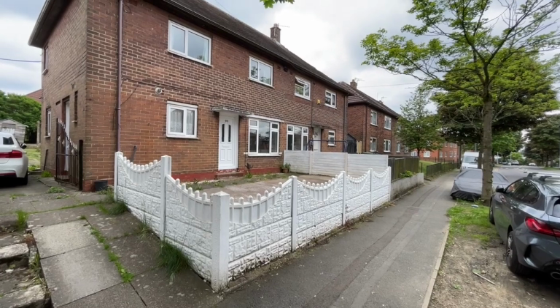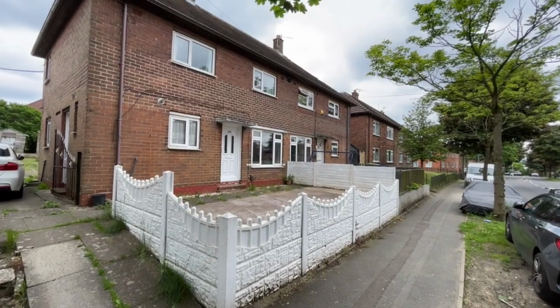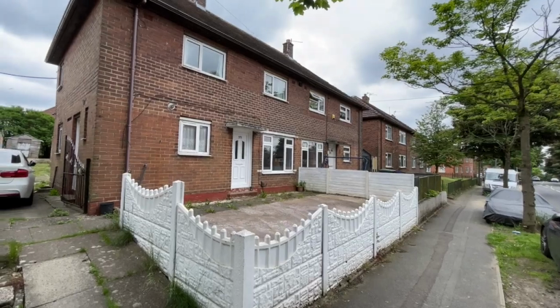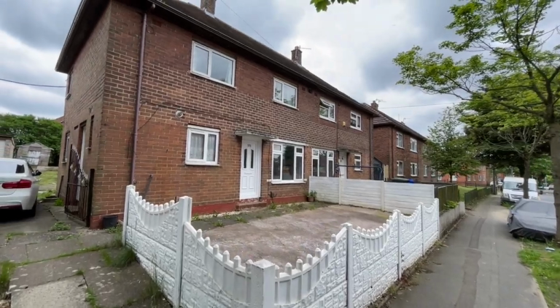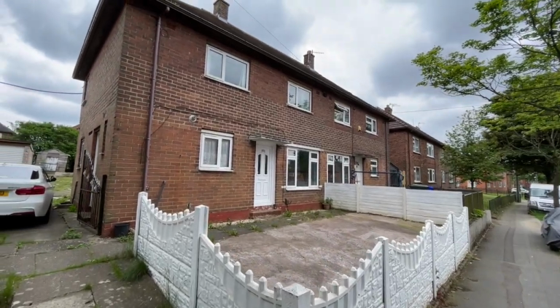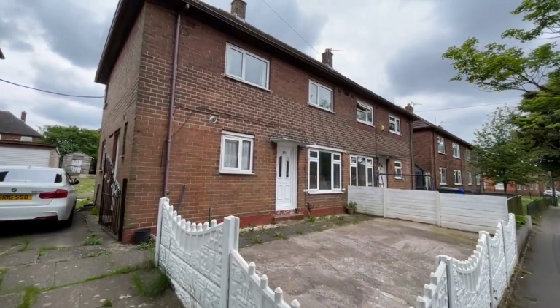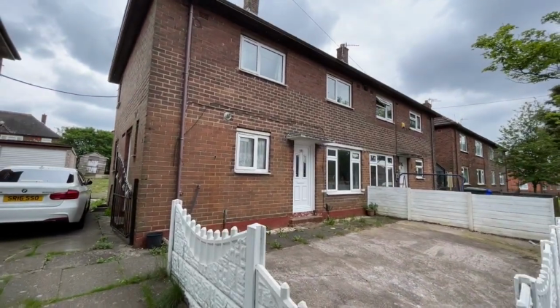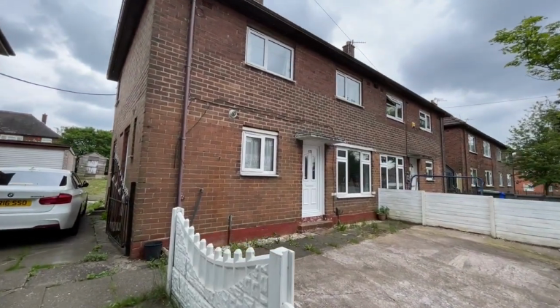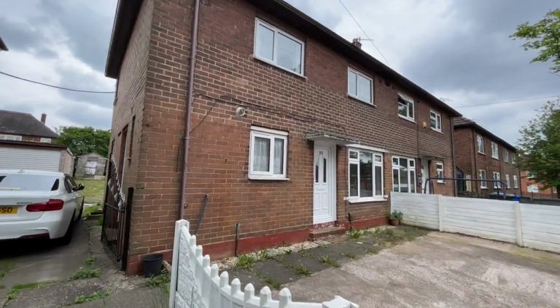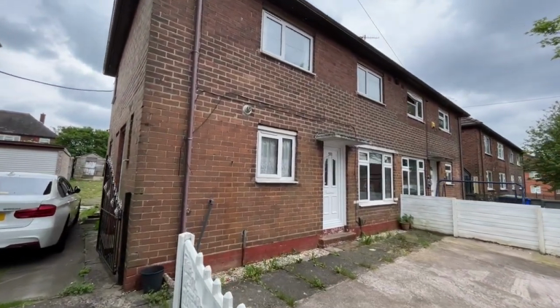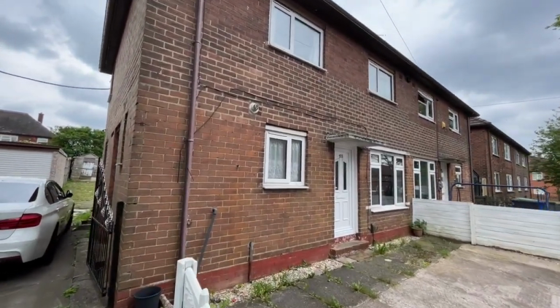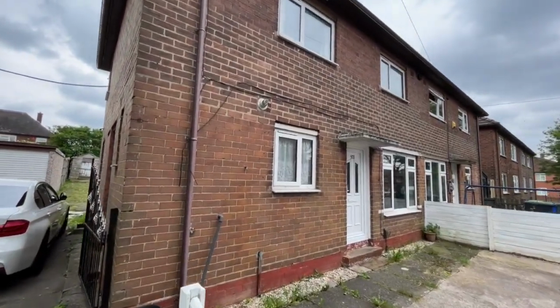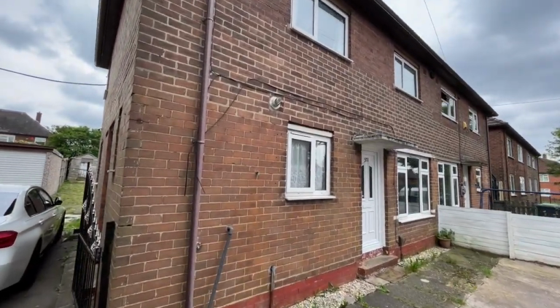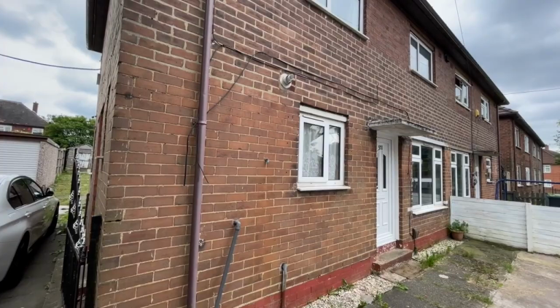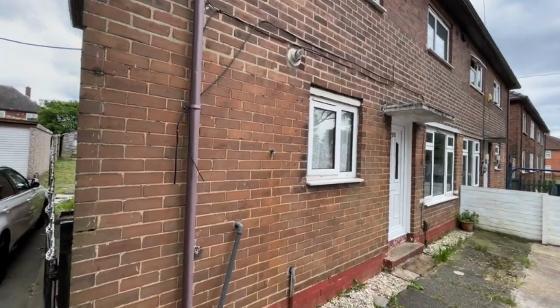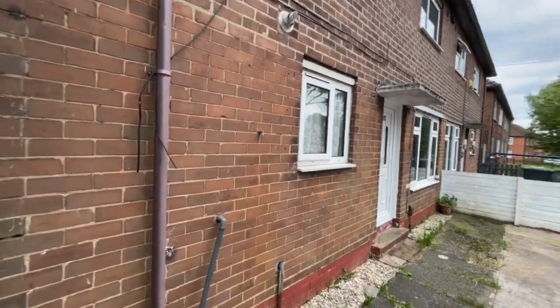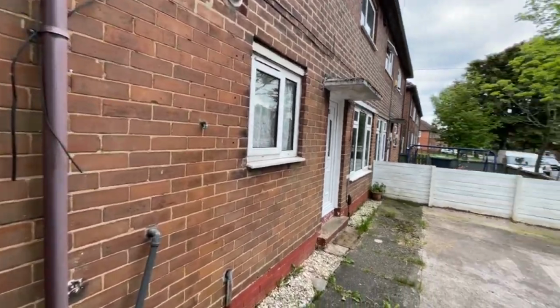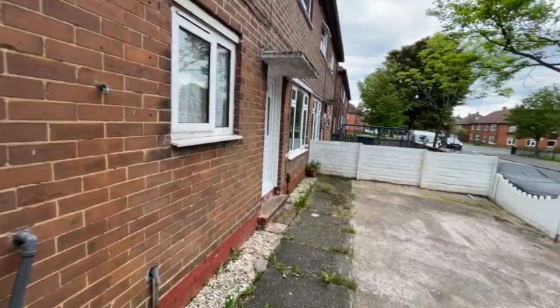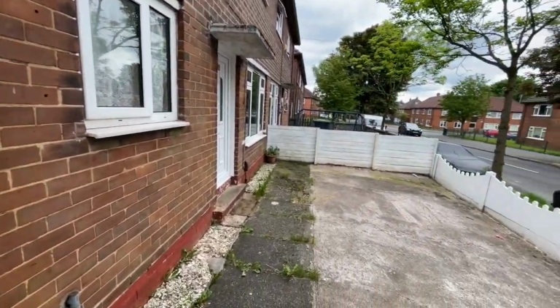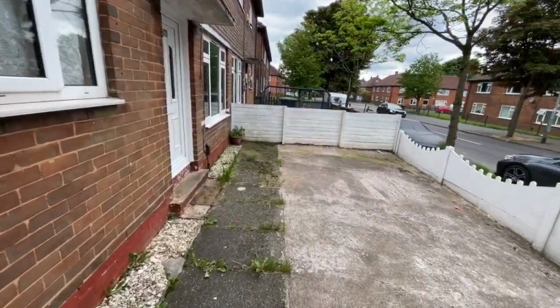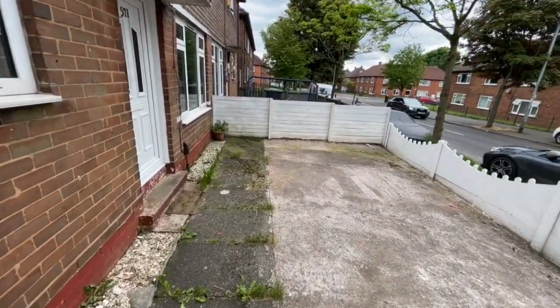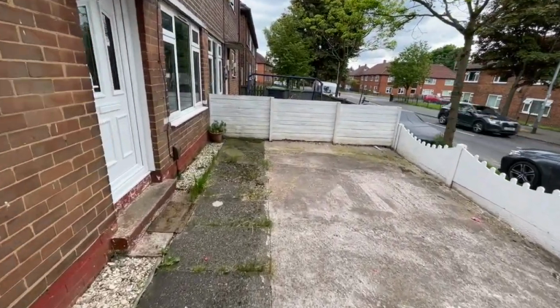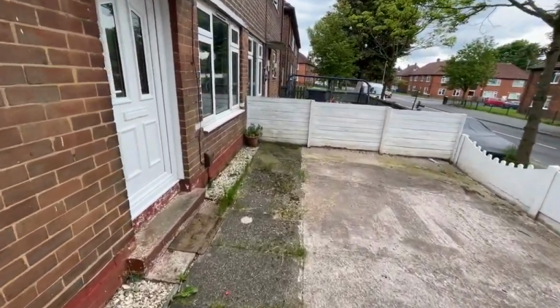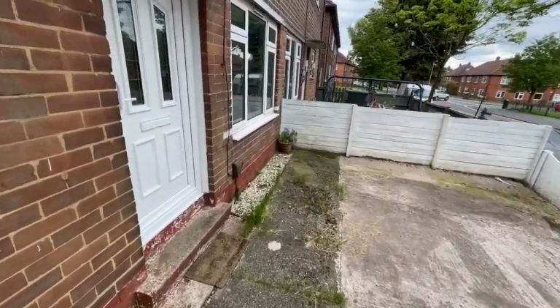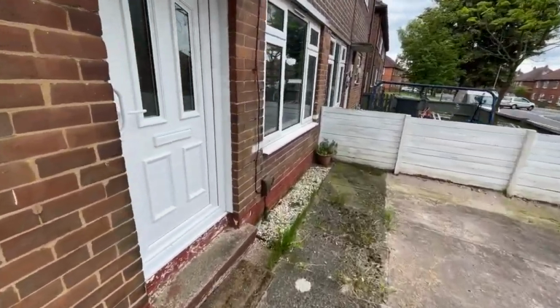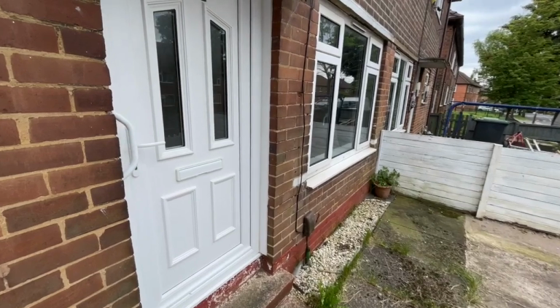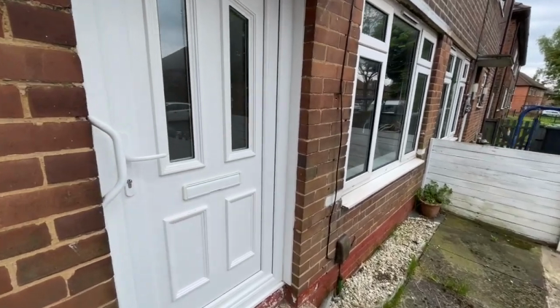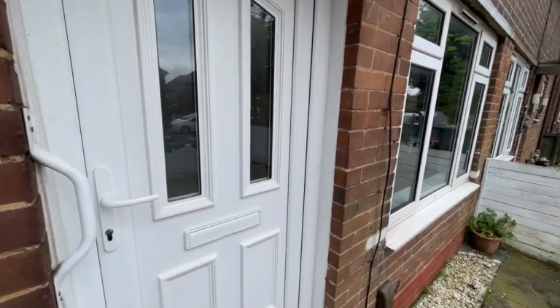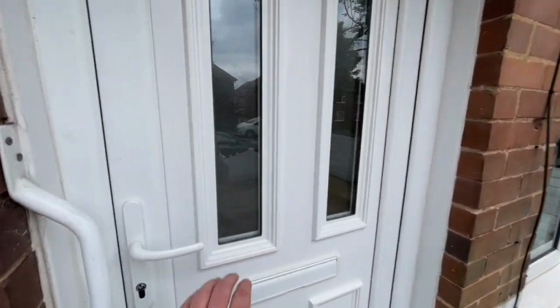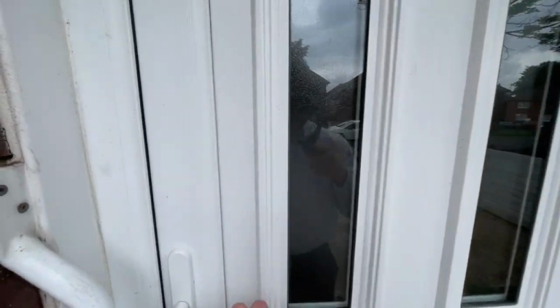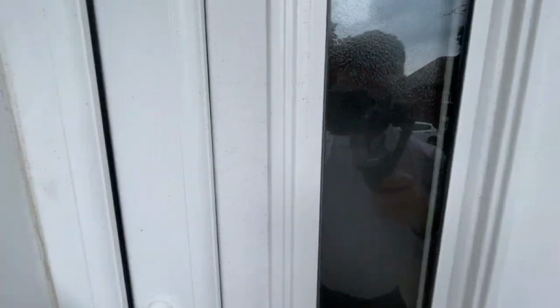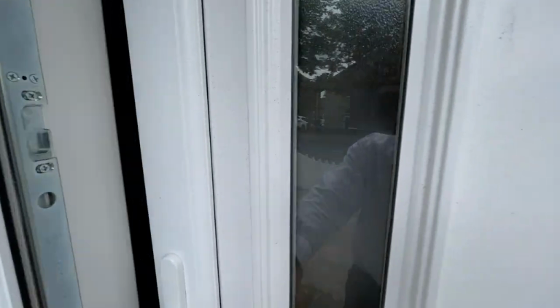When it comes to value for money, a three bedroom semi-detached house like this doesn't get much better, with potential to improve, but still with a combi boiler, double glazing and three large bedrooms, it's got to be one to be viewed.